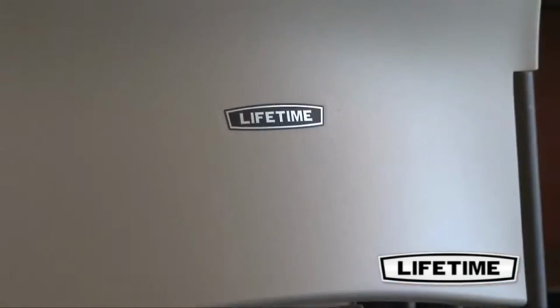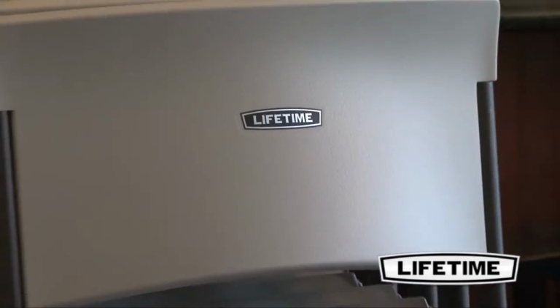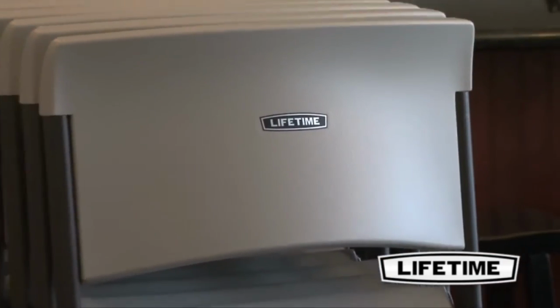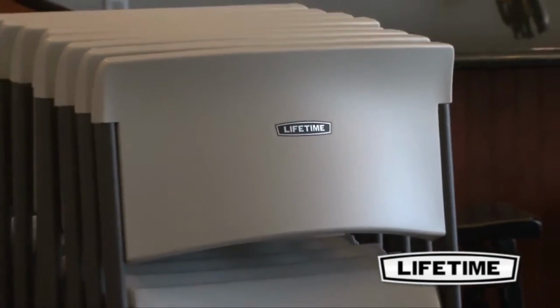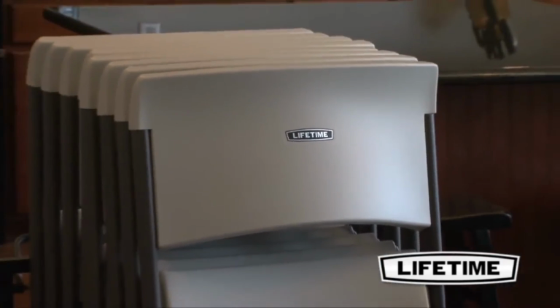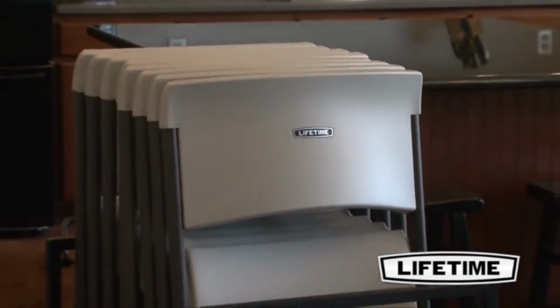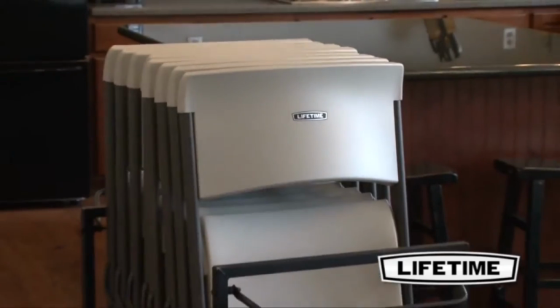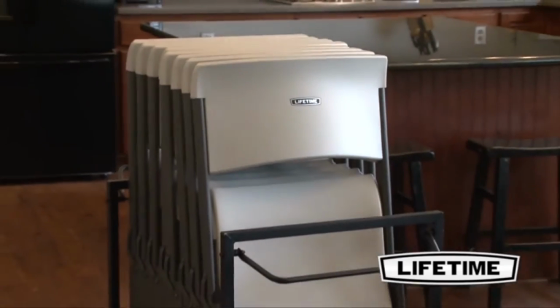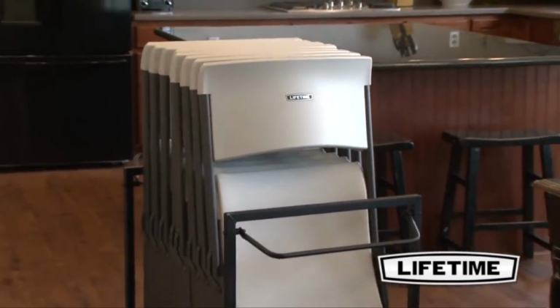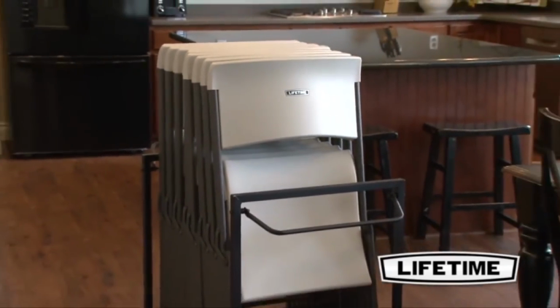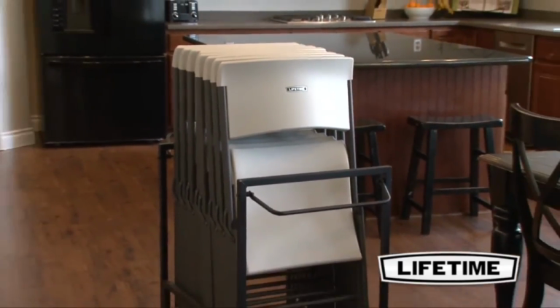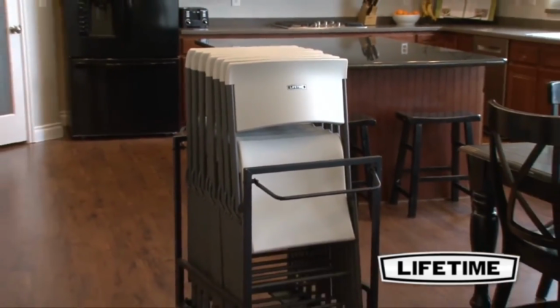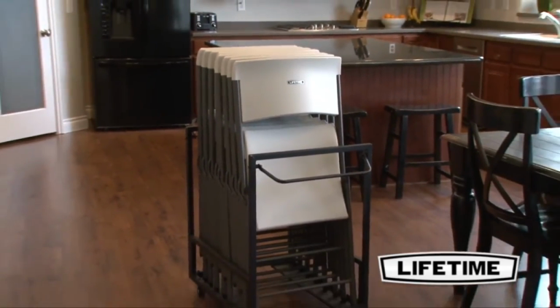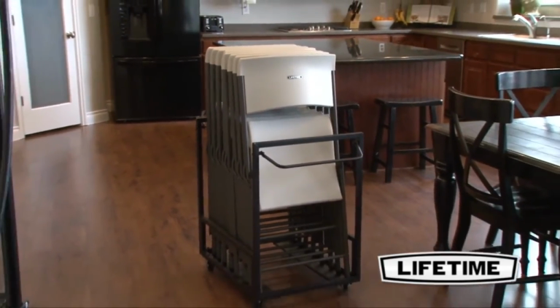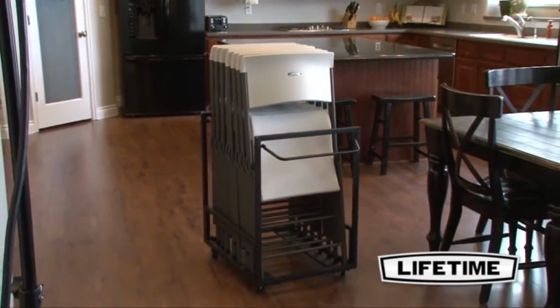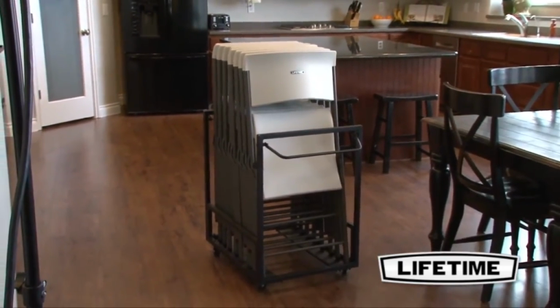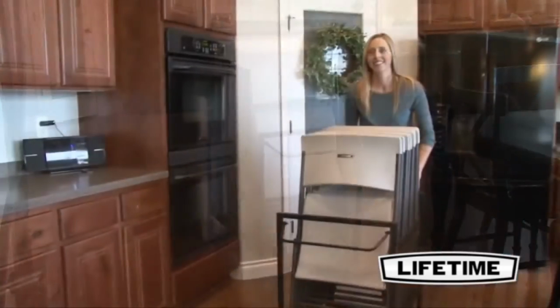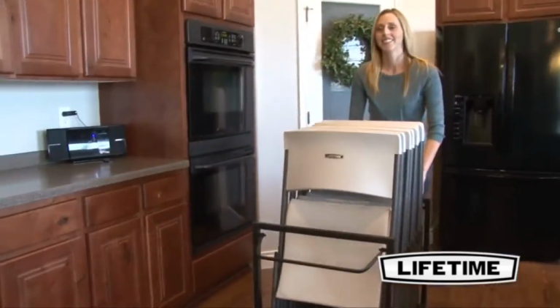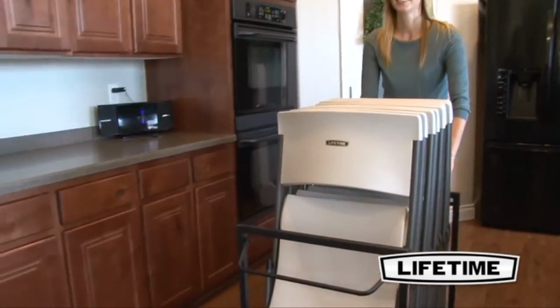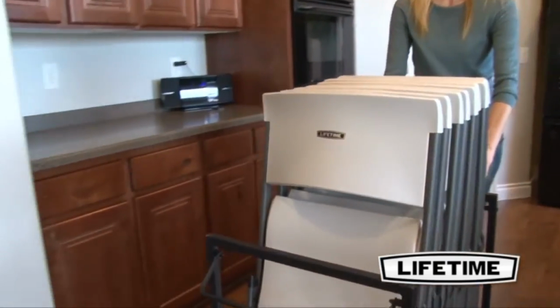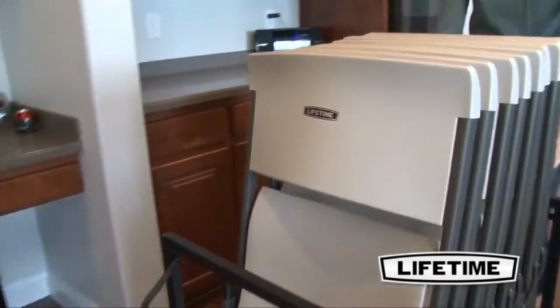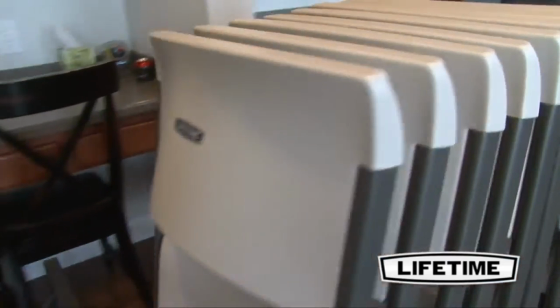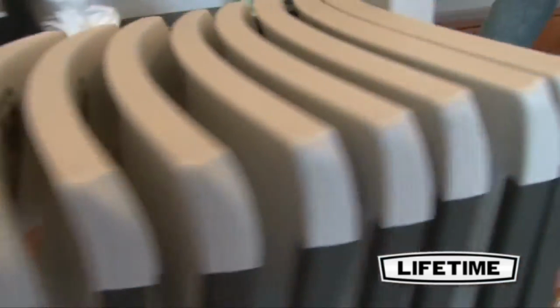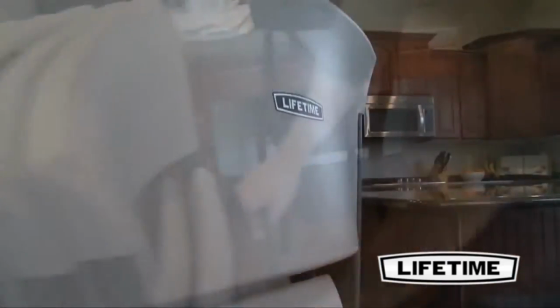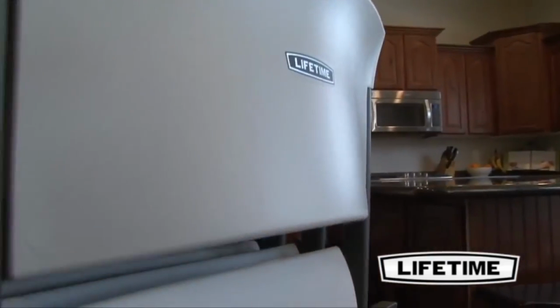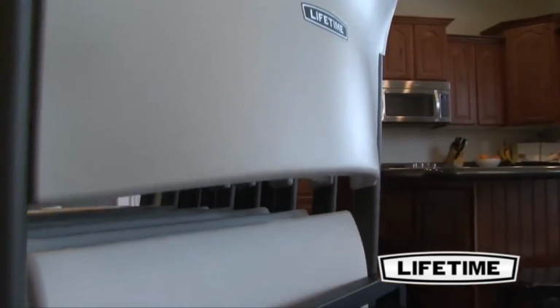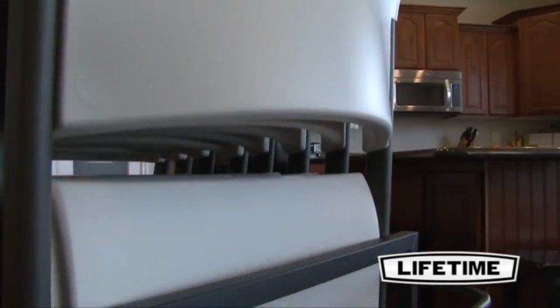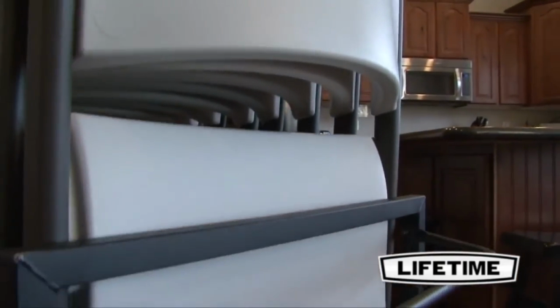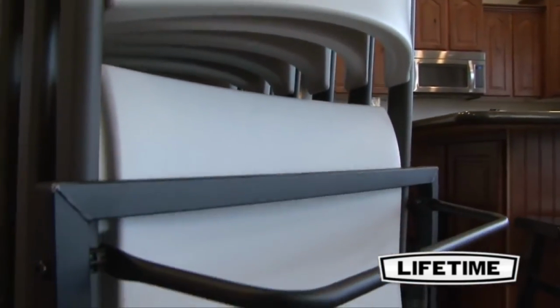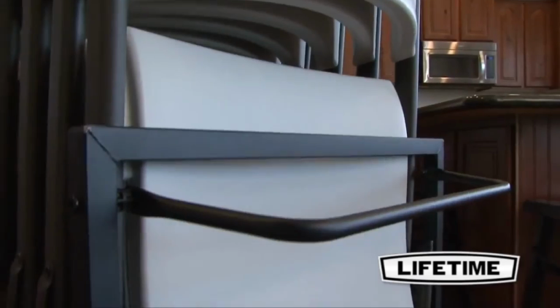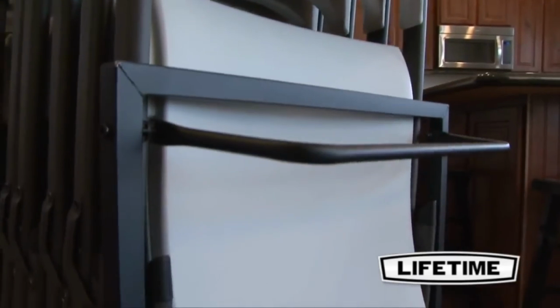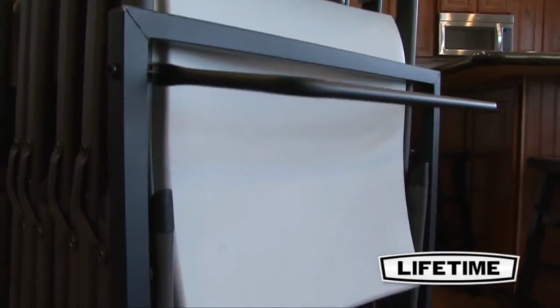Constructed with heavy-duty steel tubing, the chair cart is 27.2 inches by 21 inches wide and 30.8 inches tall, making it ideal for rolling through a standard doorway. The powder-coated finish is rust-resistant and will not crack, chip, or peel away.